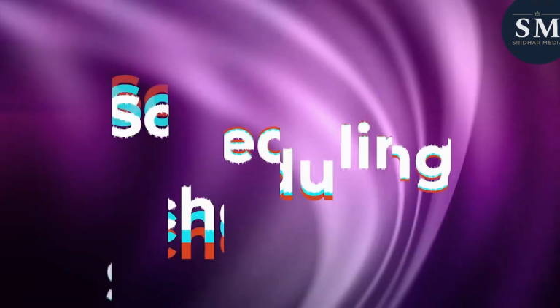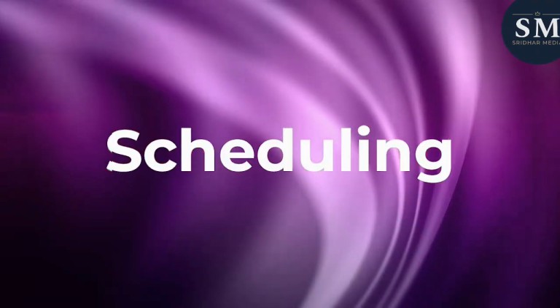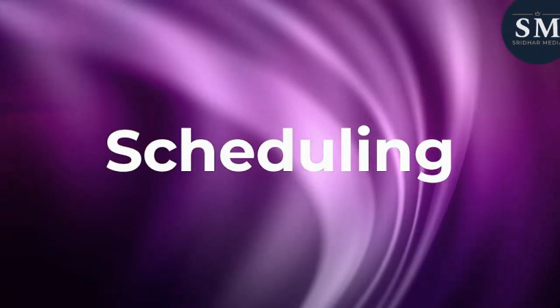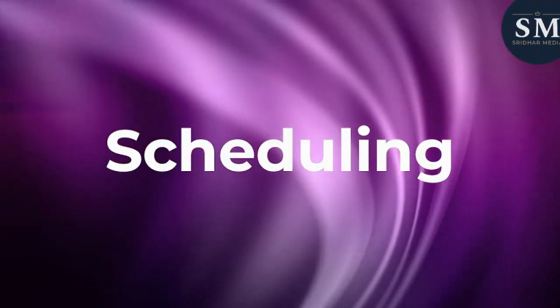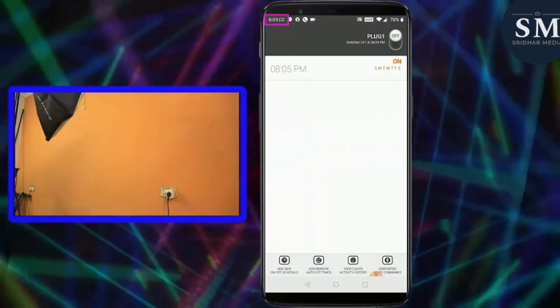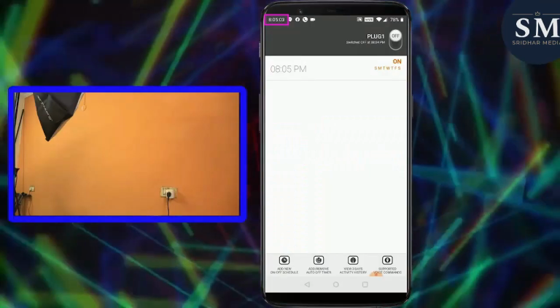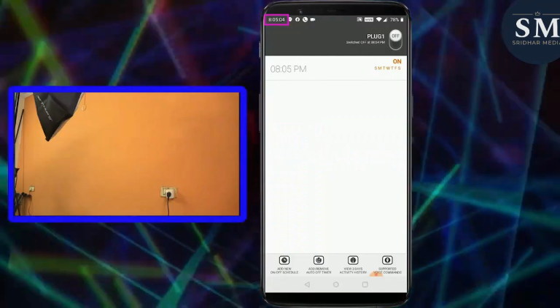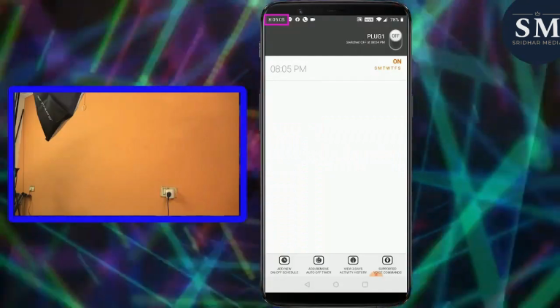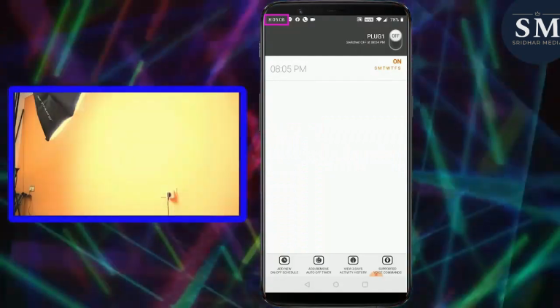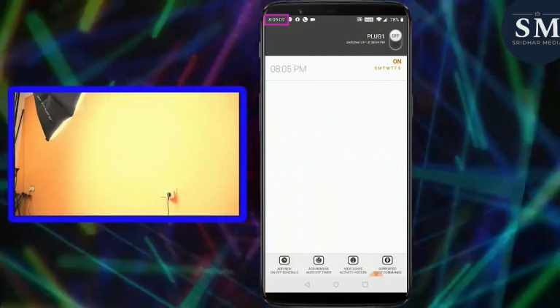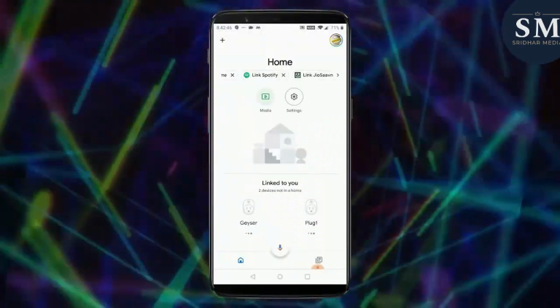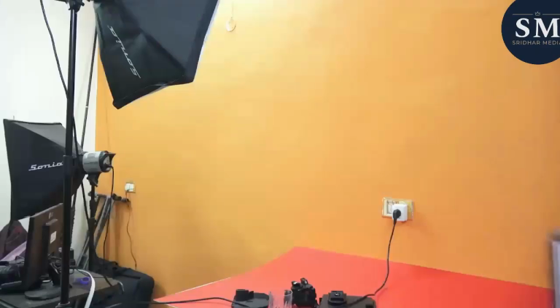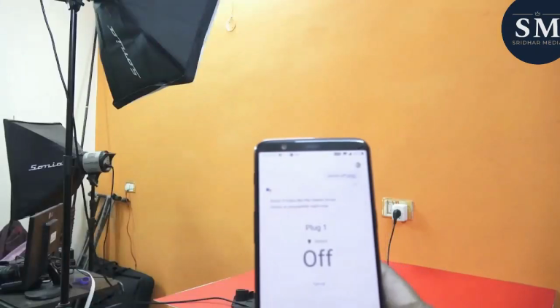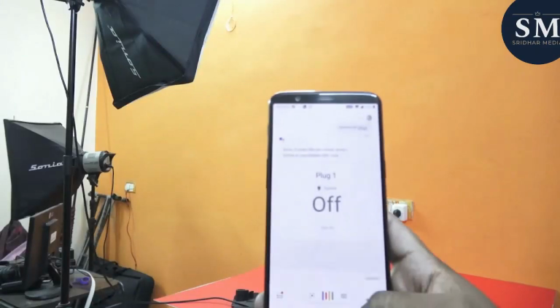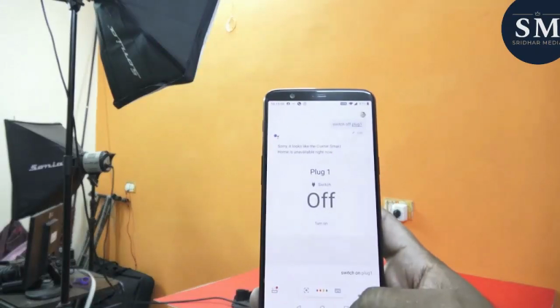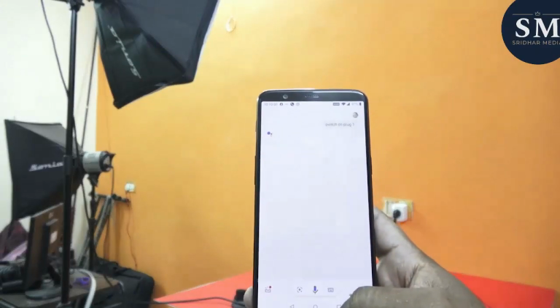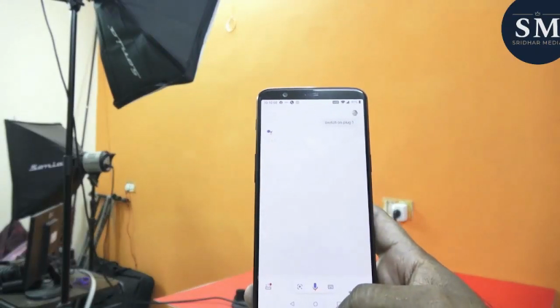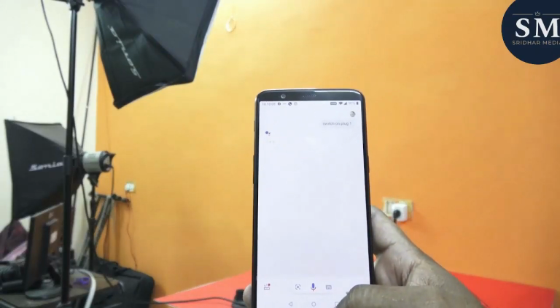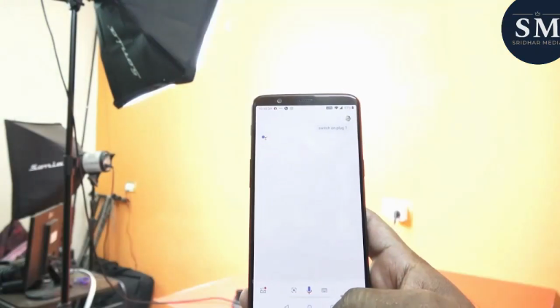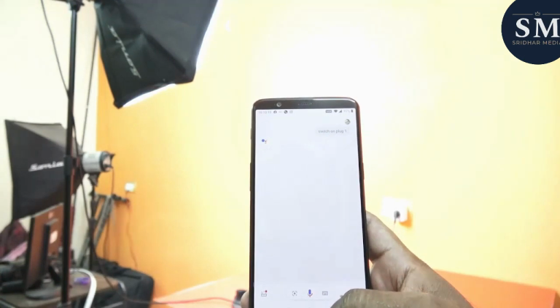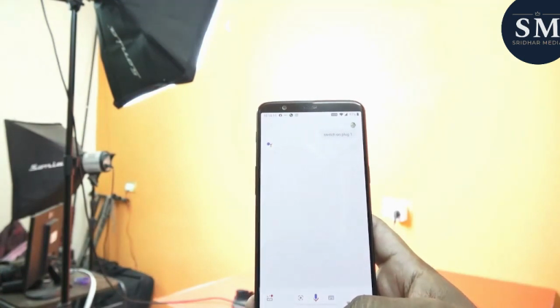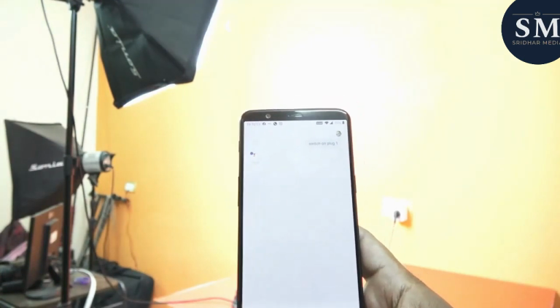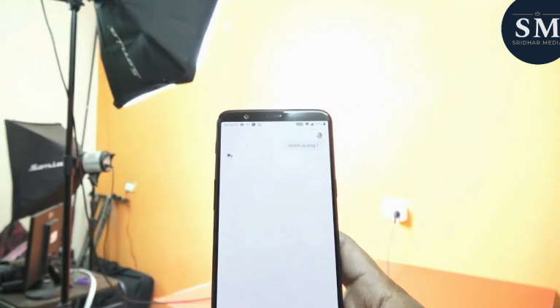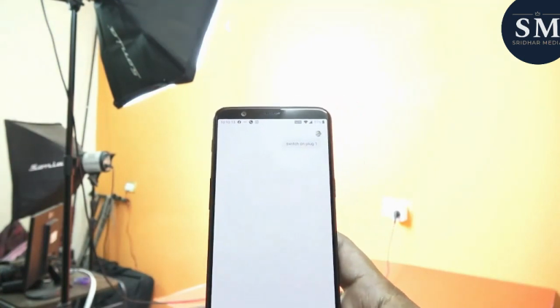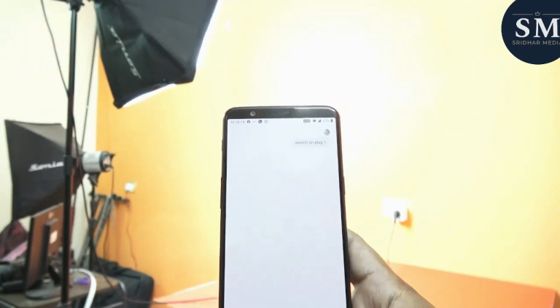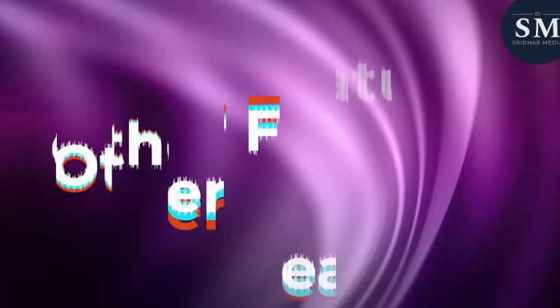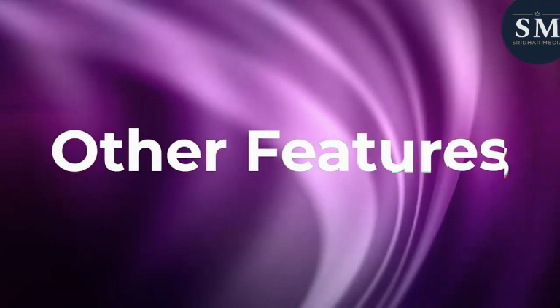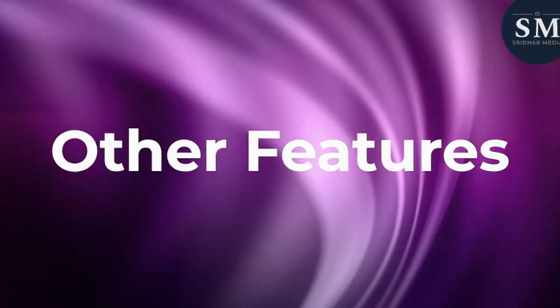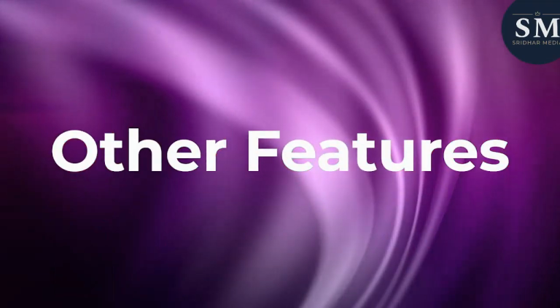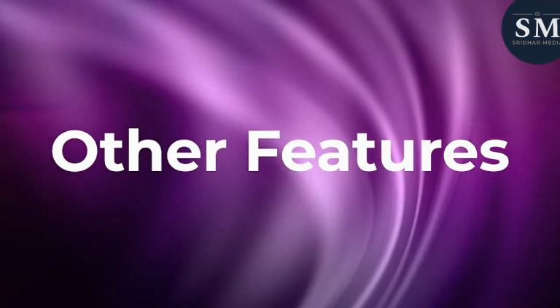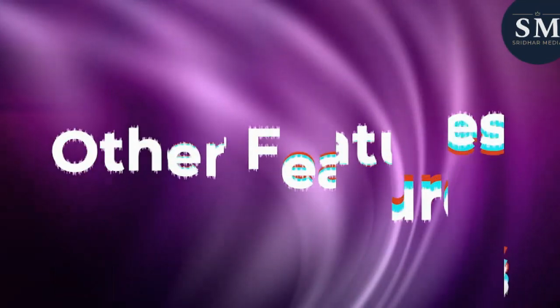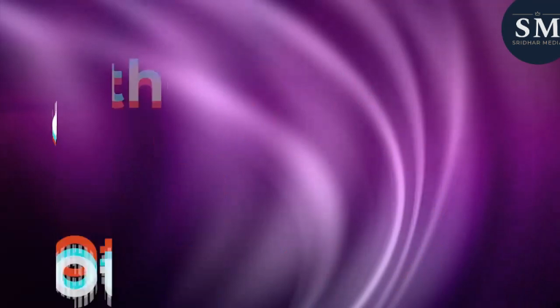Now let's talk about some practical use cases of the Okter Smart Plug. You can set up a schedule for your lights to turn on and off automatically. You can also use it with voice assistants like Amazon Alexa or Google Assistant for hands-free control.